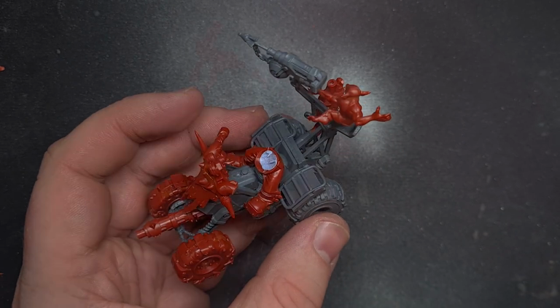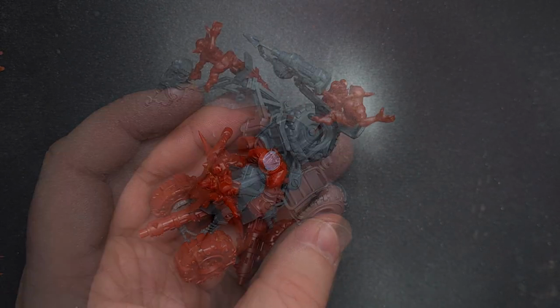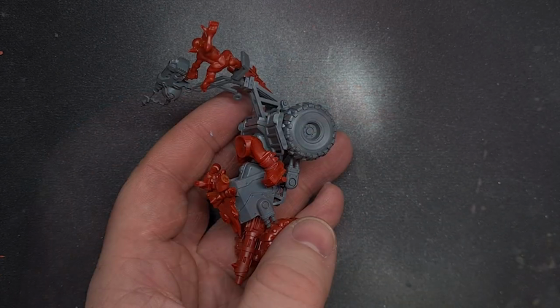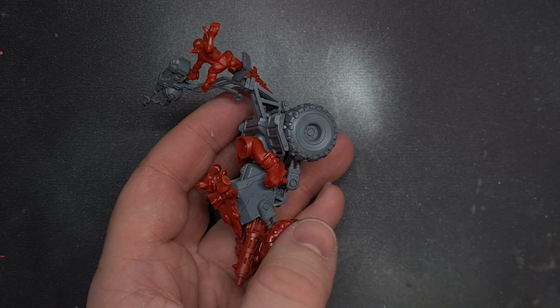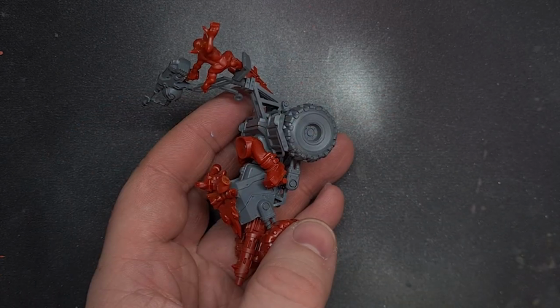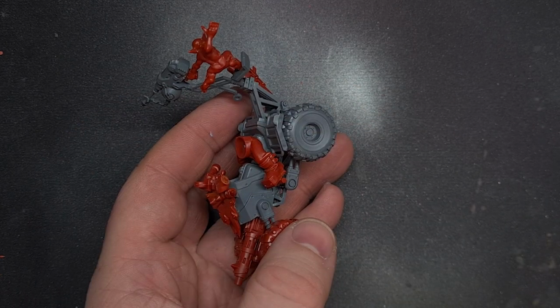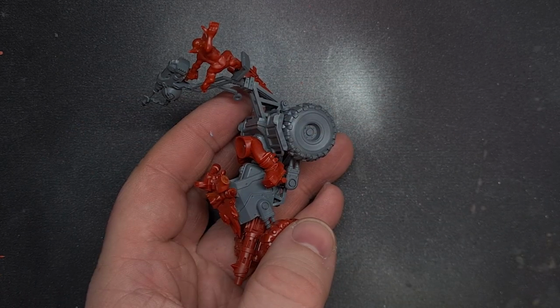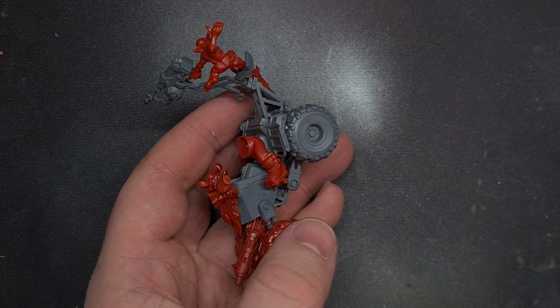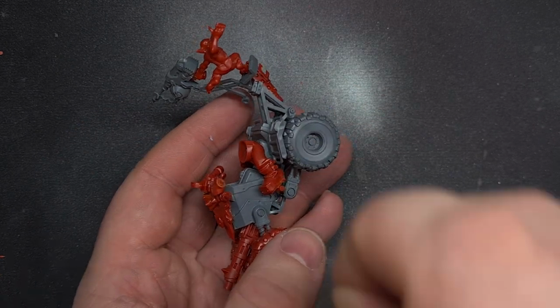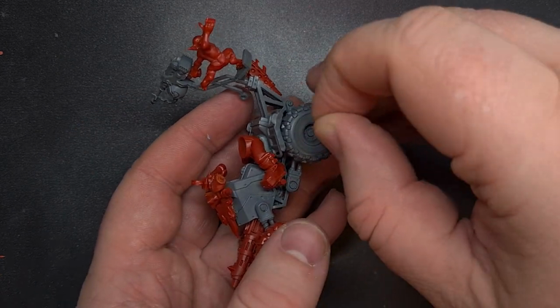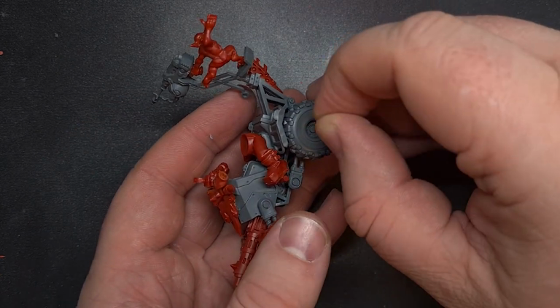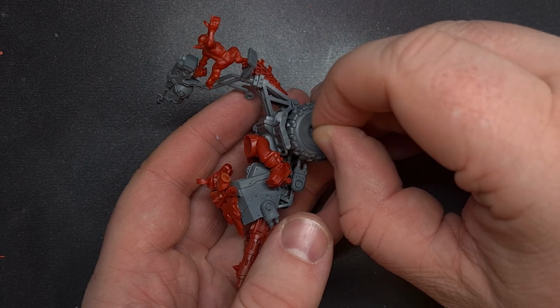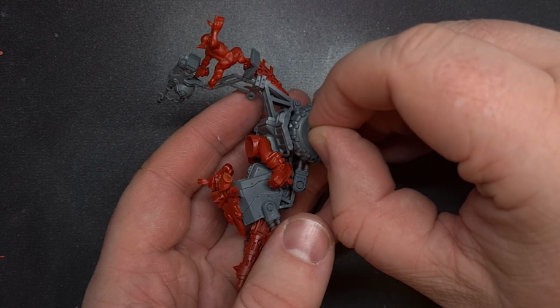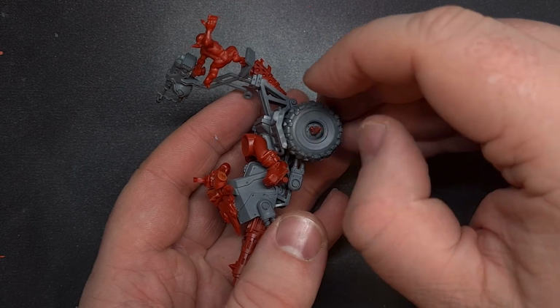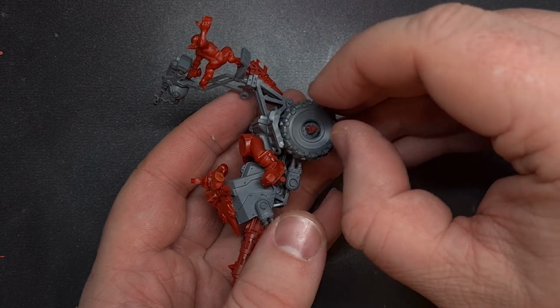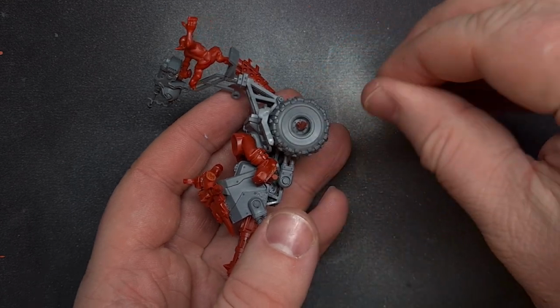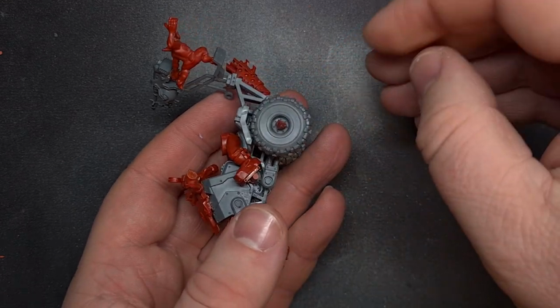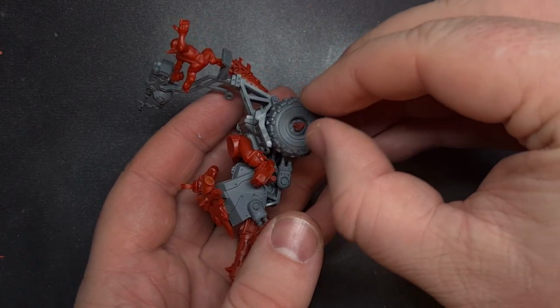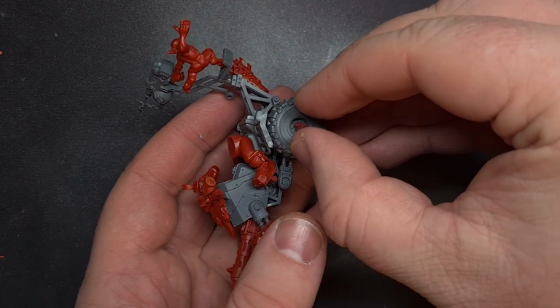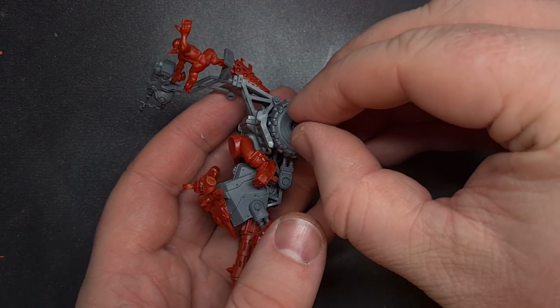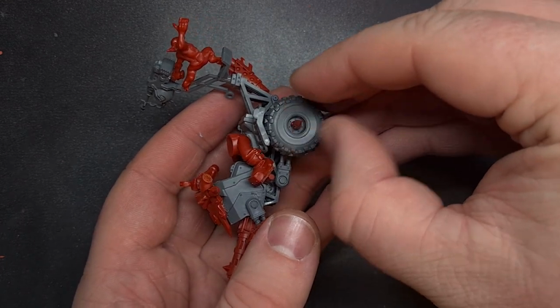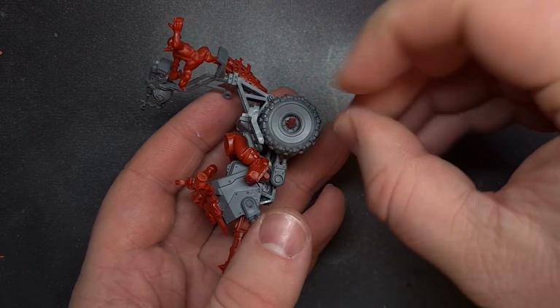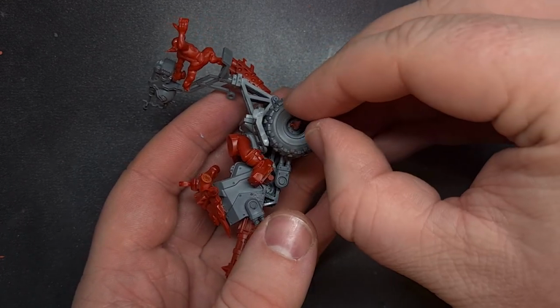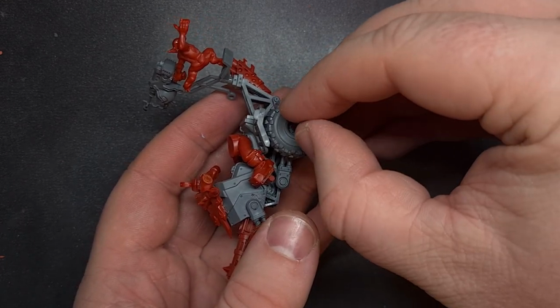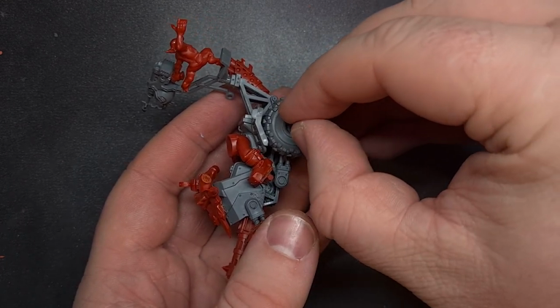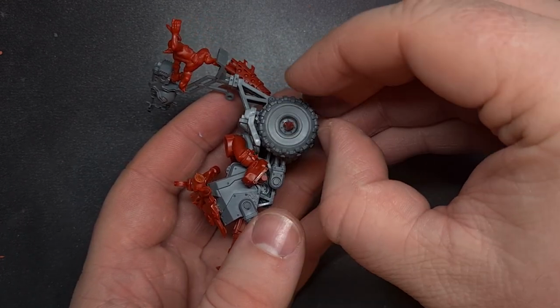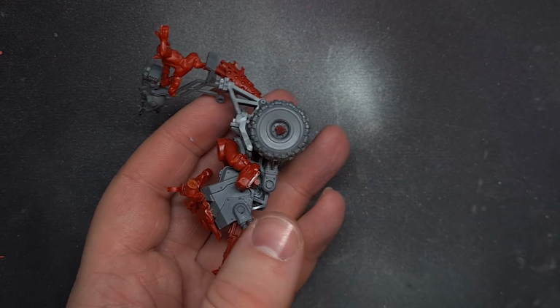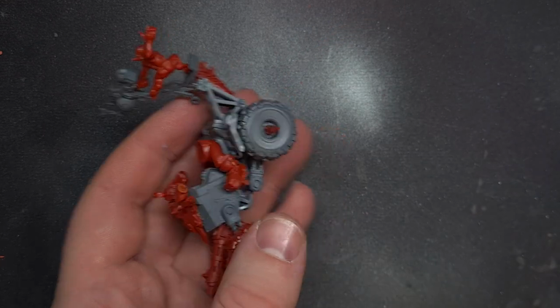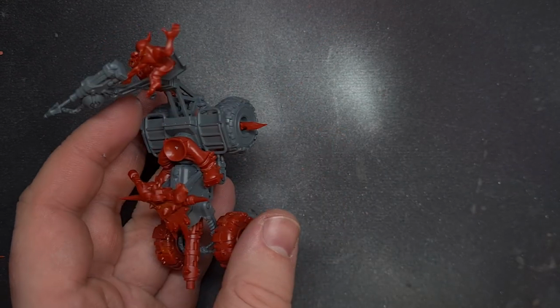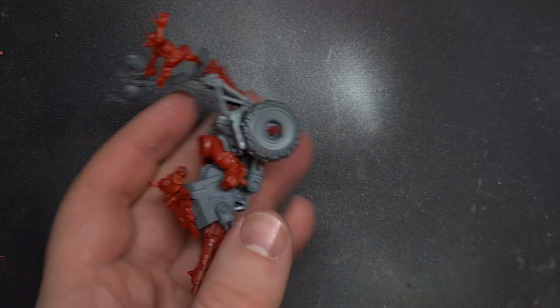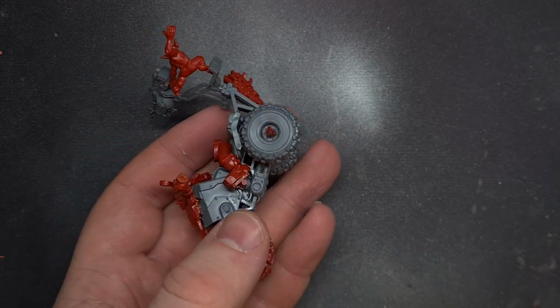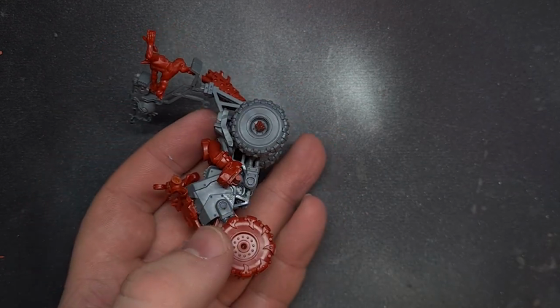With a little grot in place I thought it's time to make those back wheels look a bit more menacing. A really simple thing here — just cut off some of the sharp knife edges you get with the Ork bike kit and glued them to the axles.